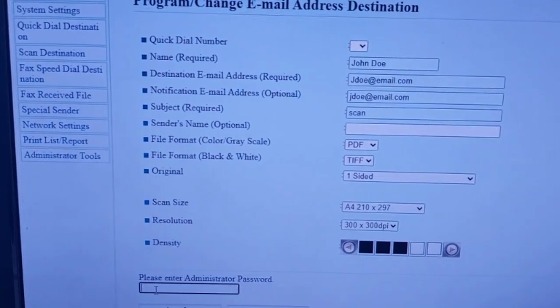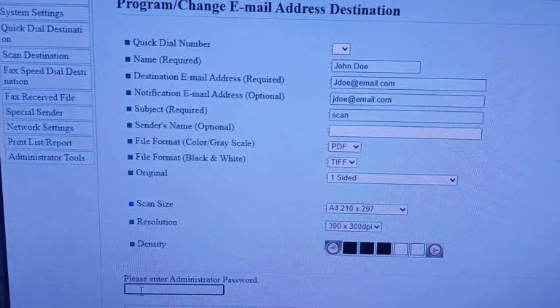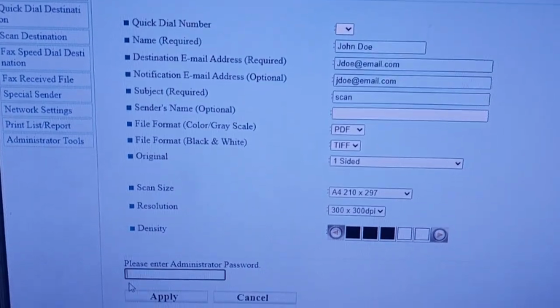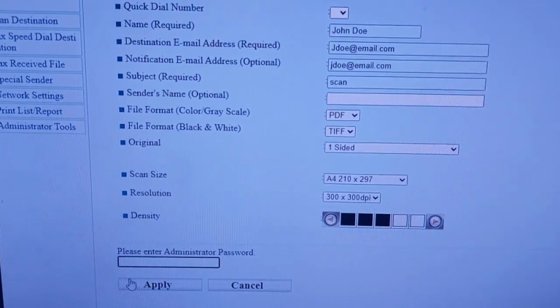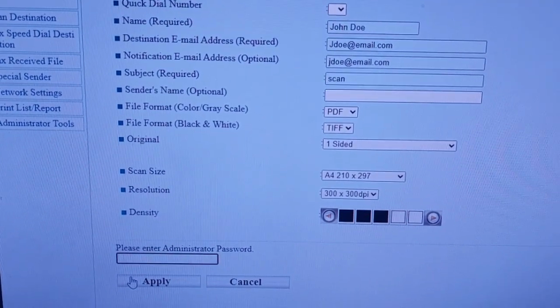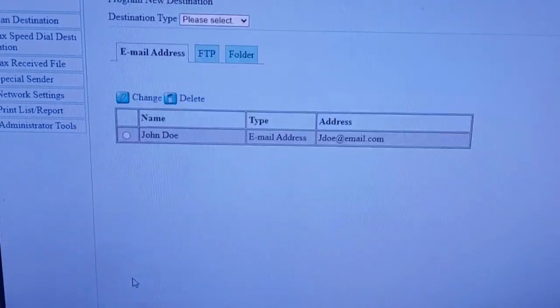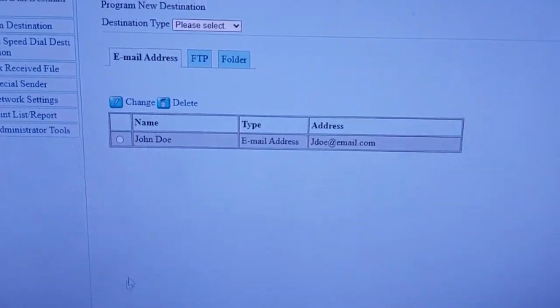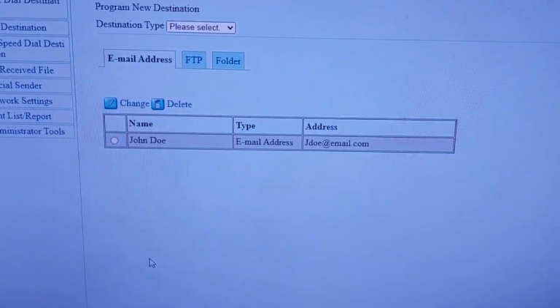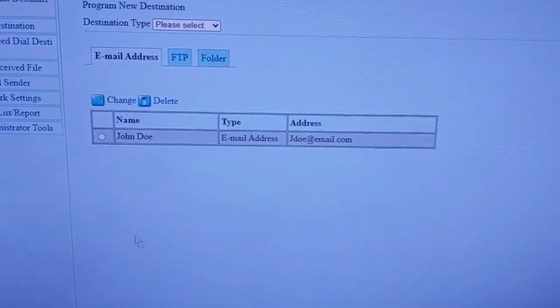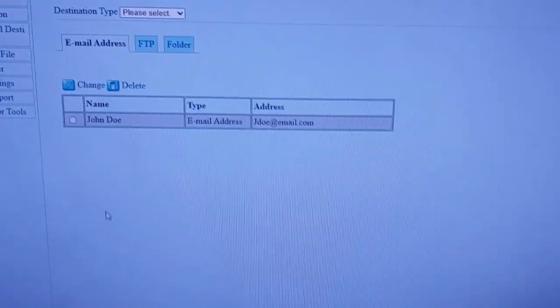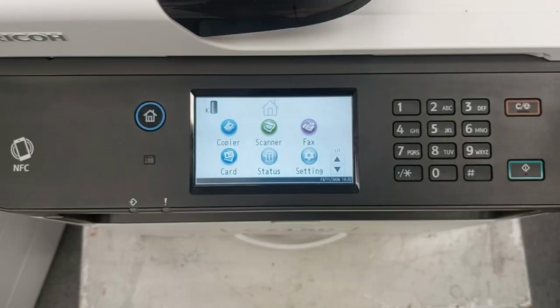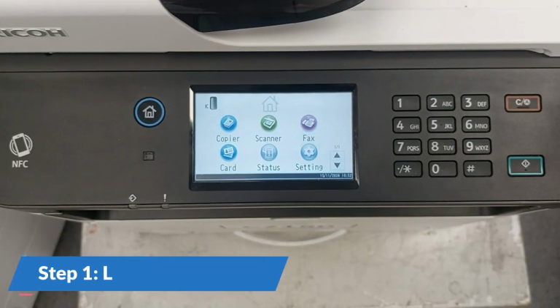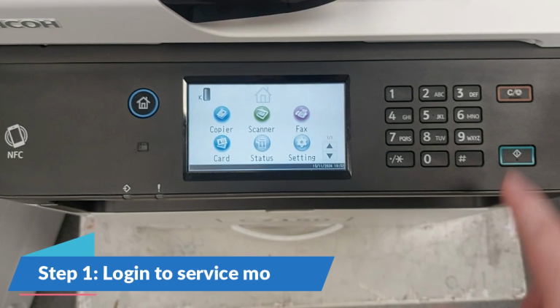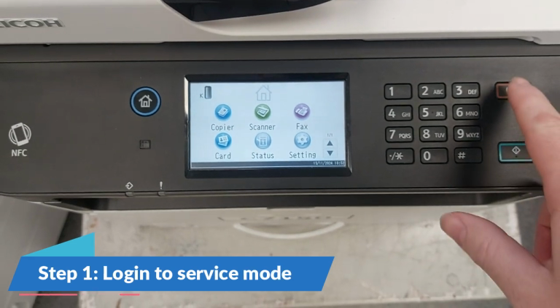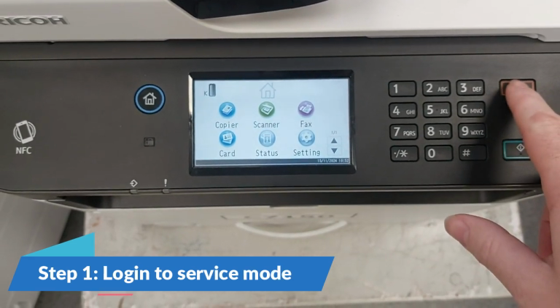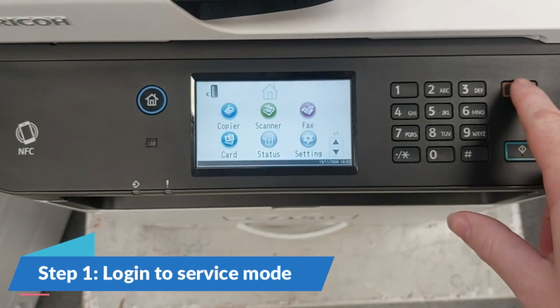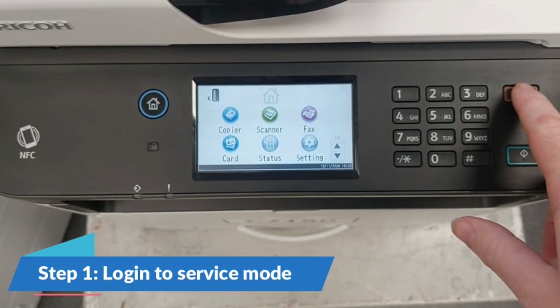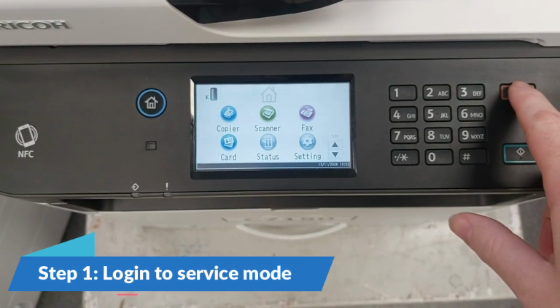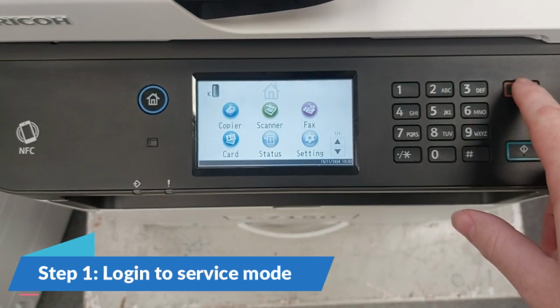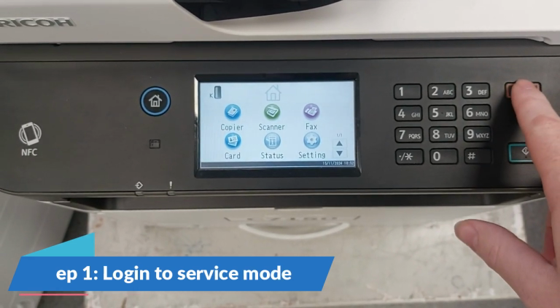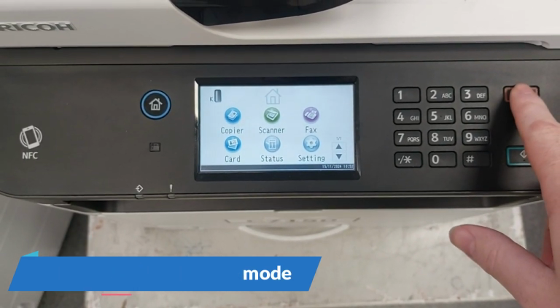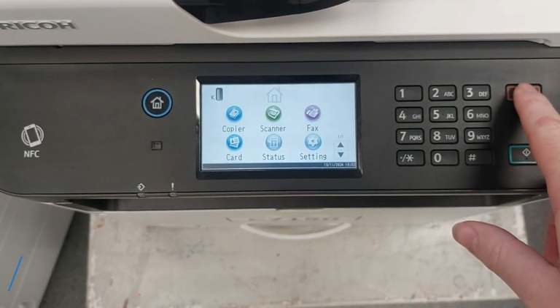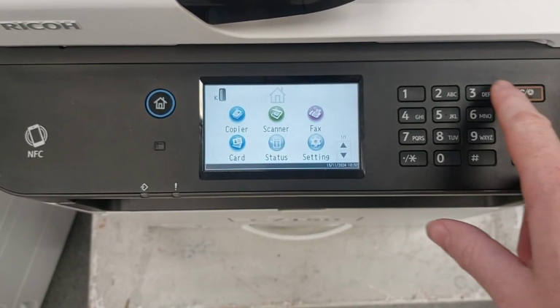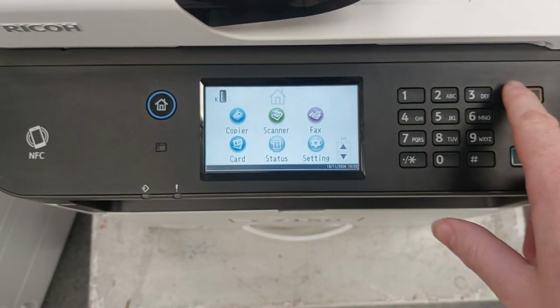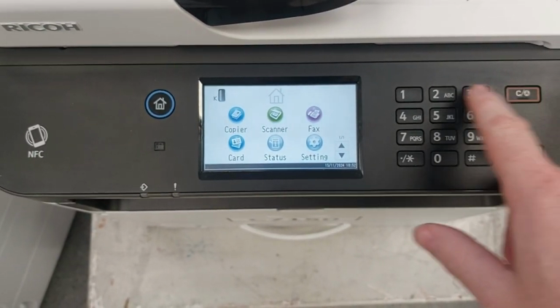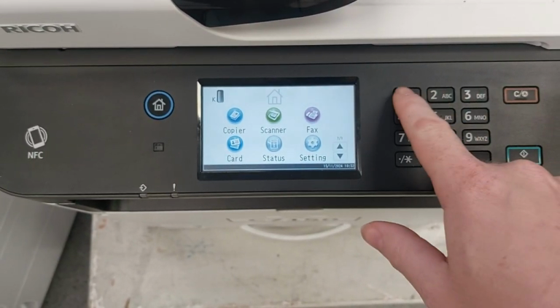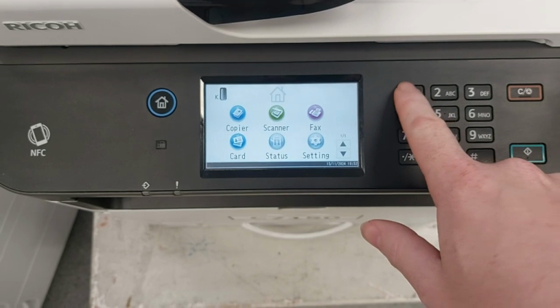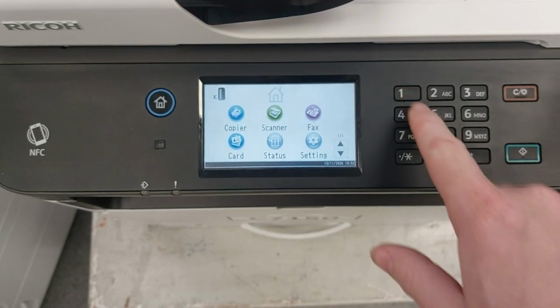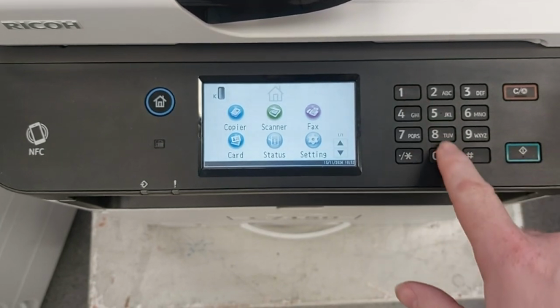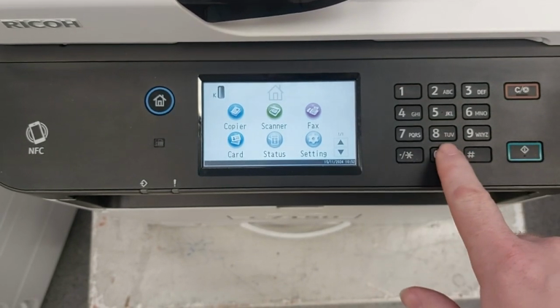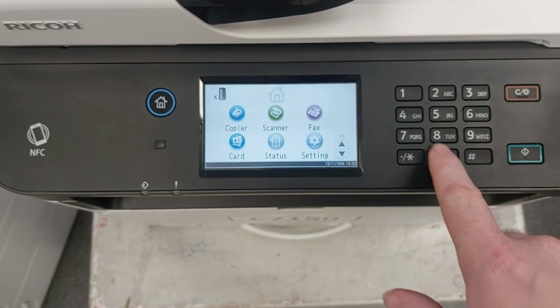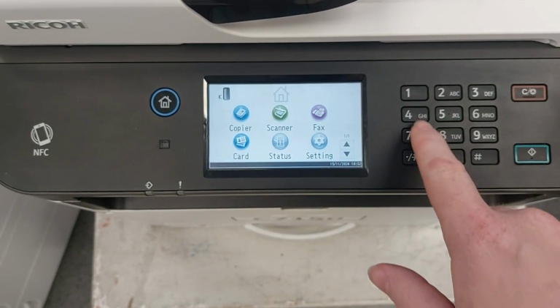Now let's begin. Step 1: On your home screen, press the red C/stop button. Next, enter 107 using the keypad. Then press the green start button.